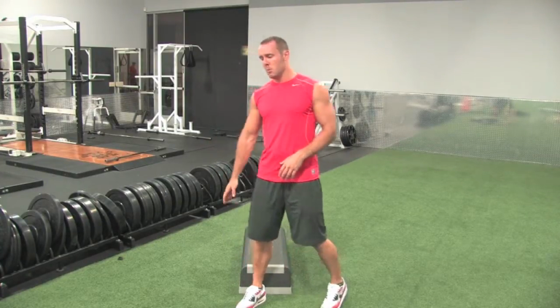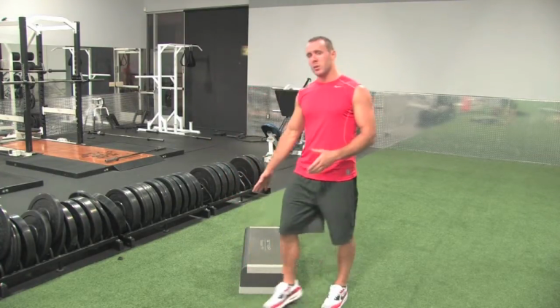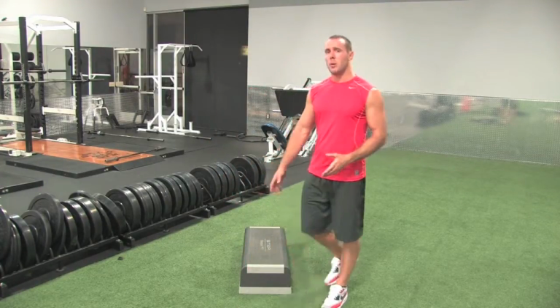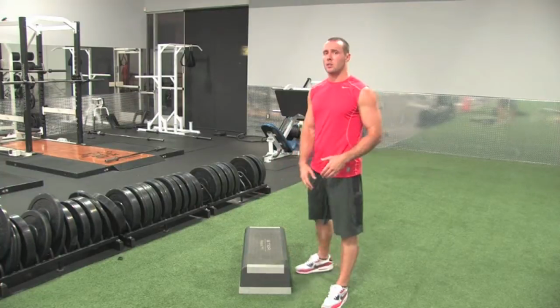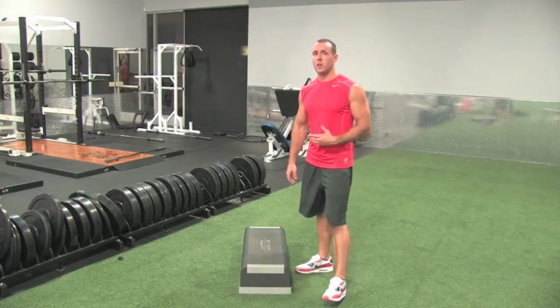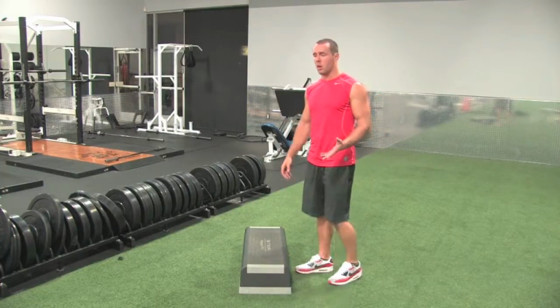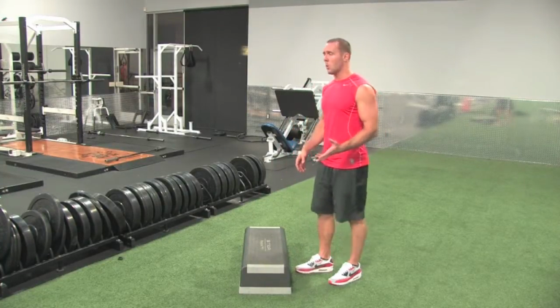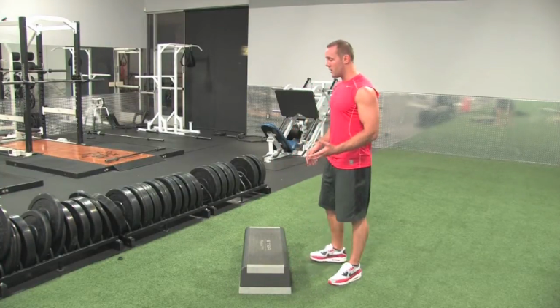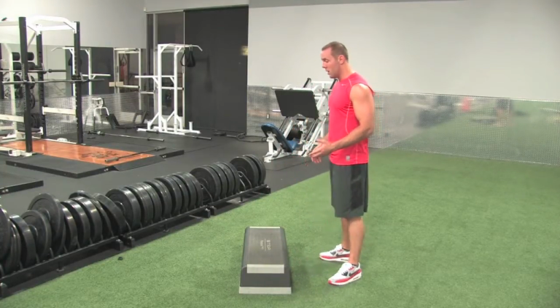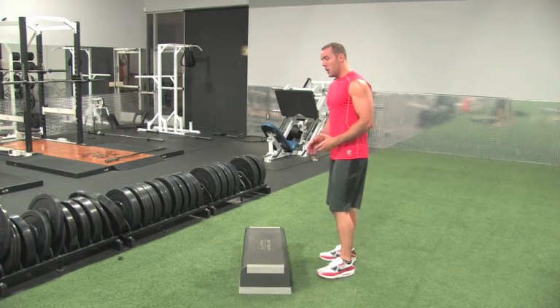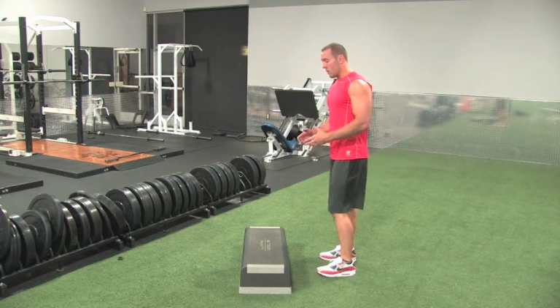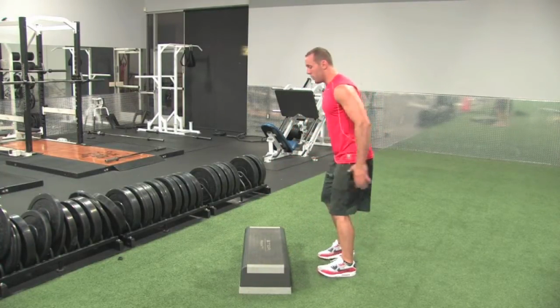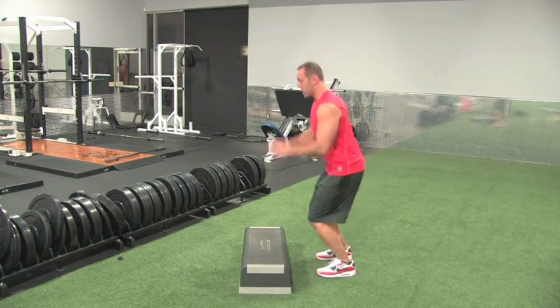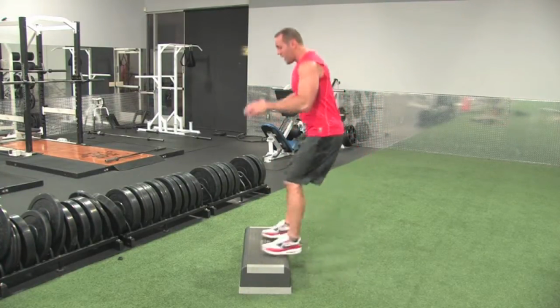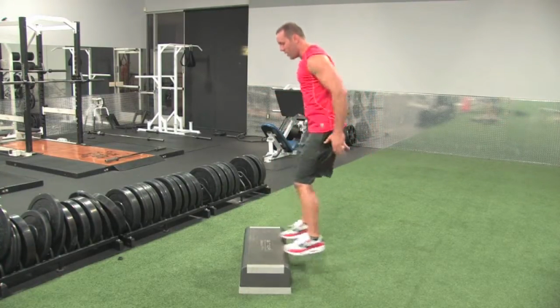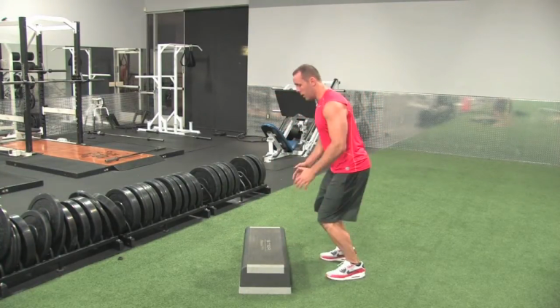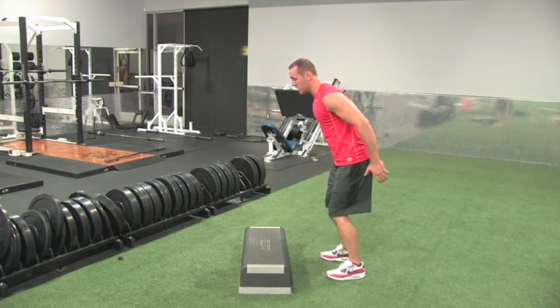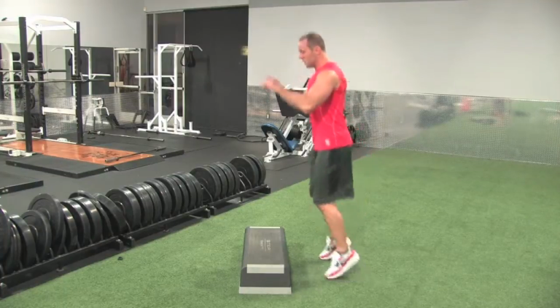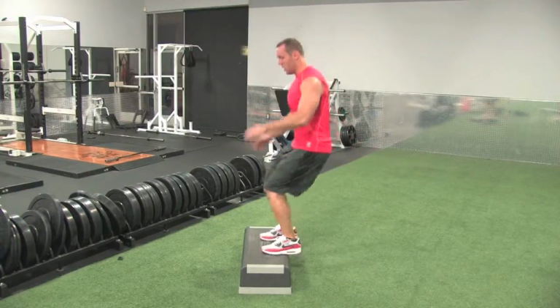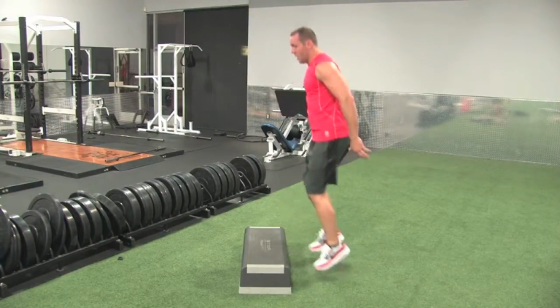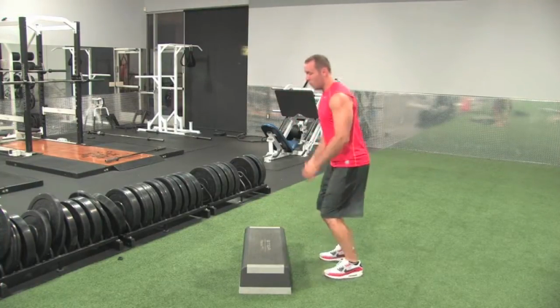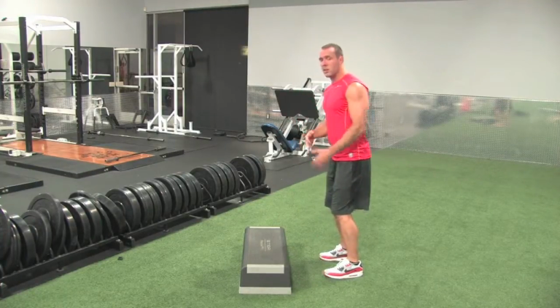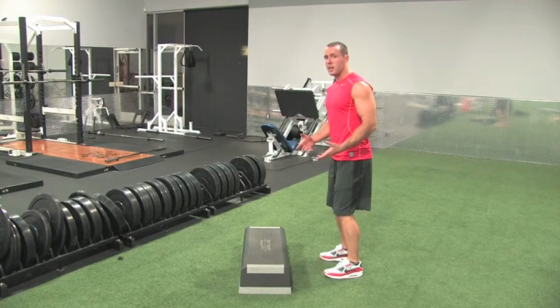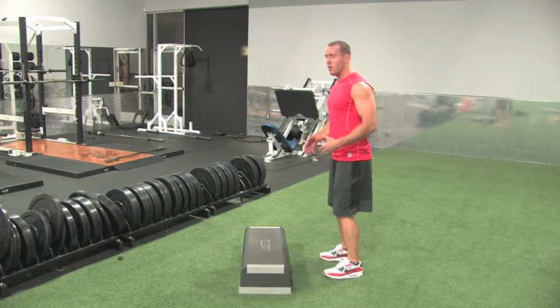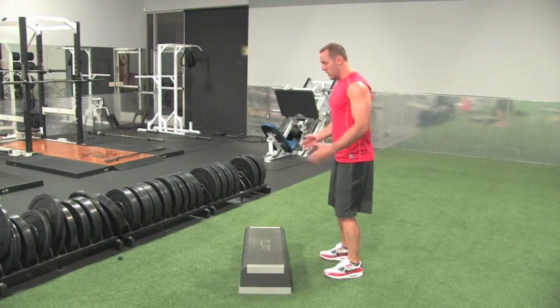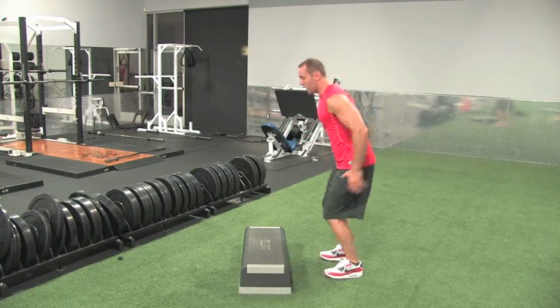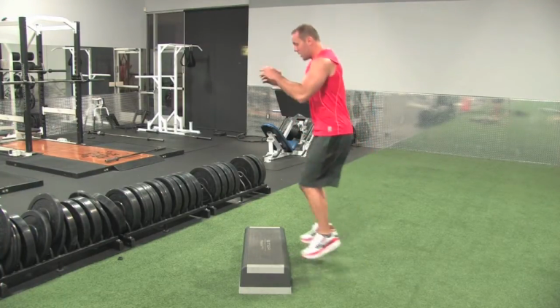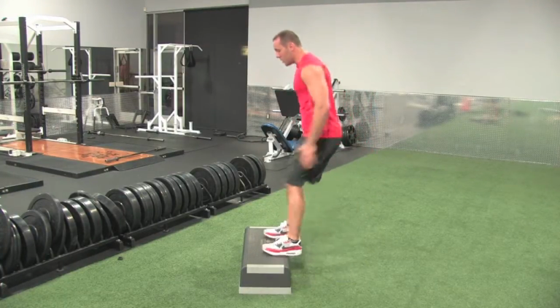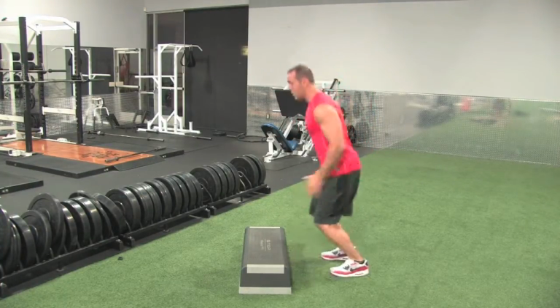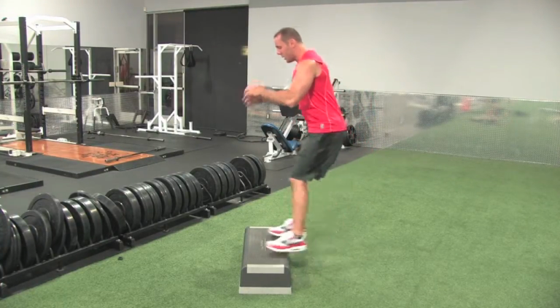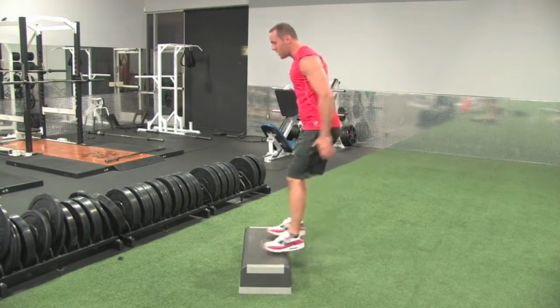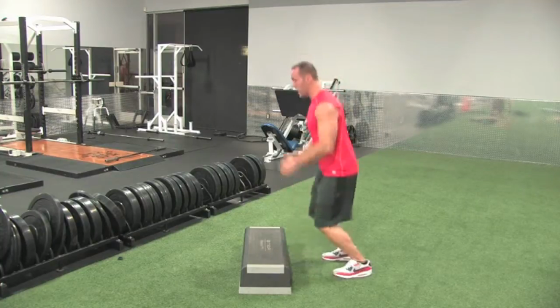But if you're doing small boxes and trying to get a cardio workout in, you want to be able to get the hang of just this. And once you get that down, start doing continuous jumps, down and up.